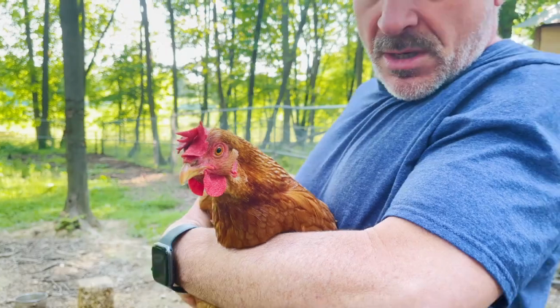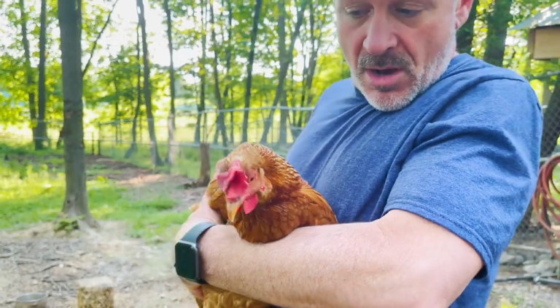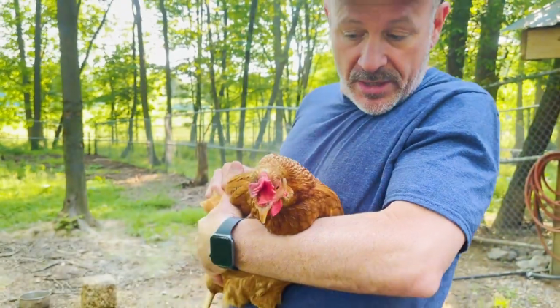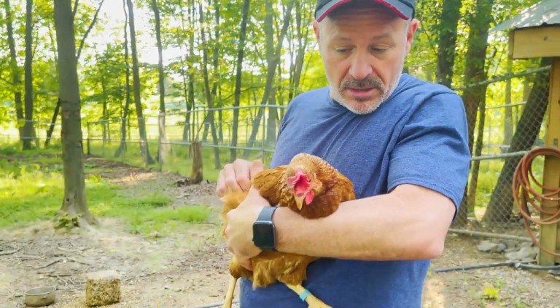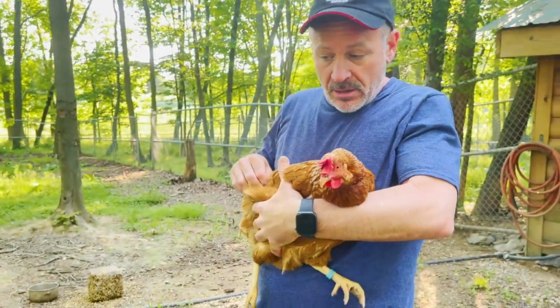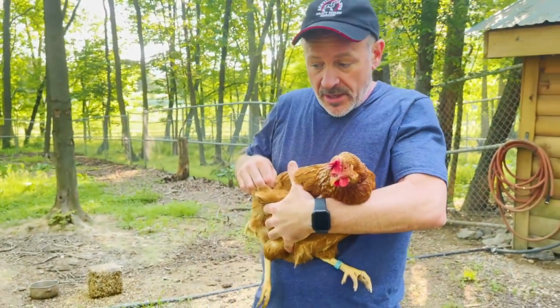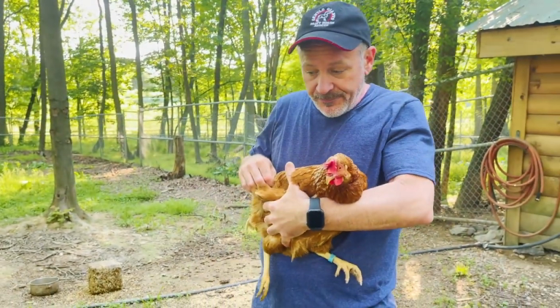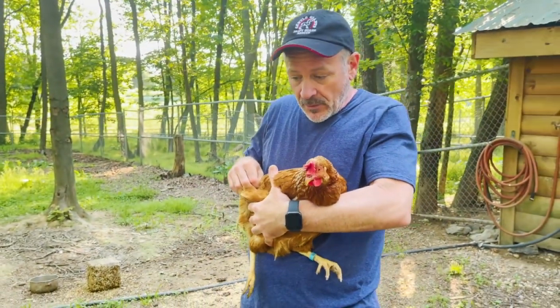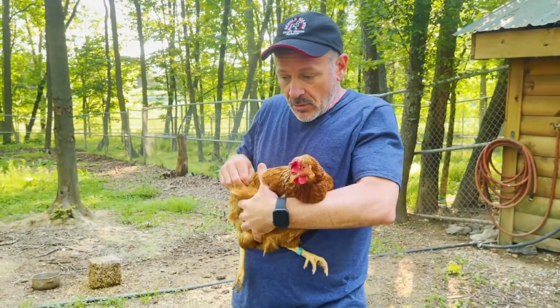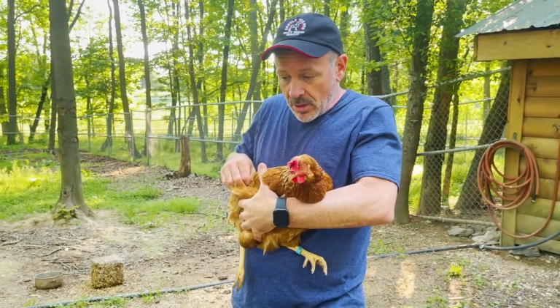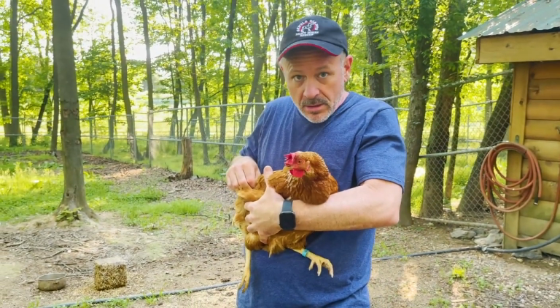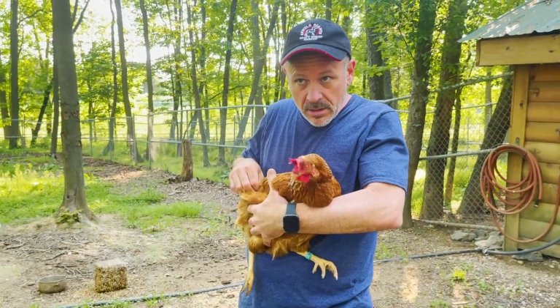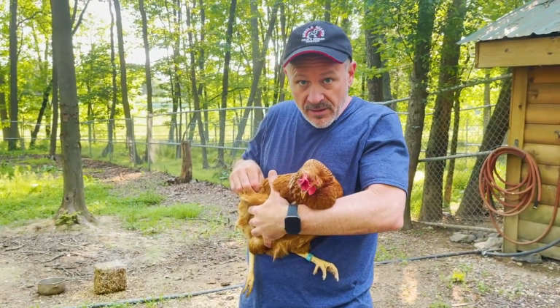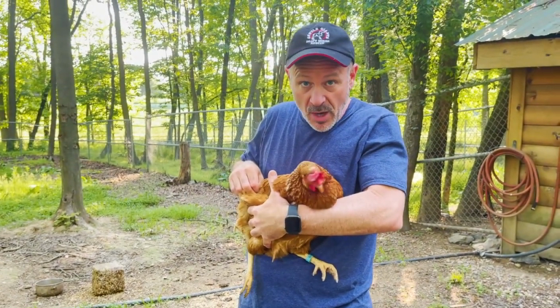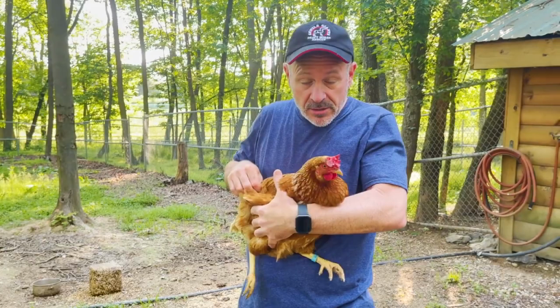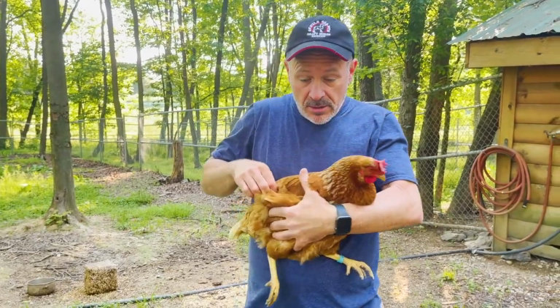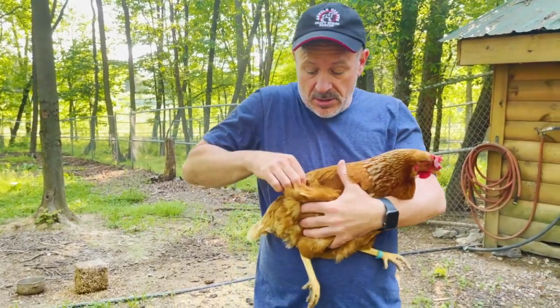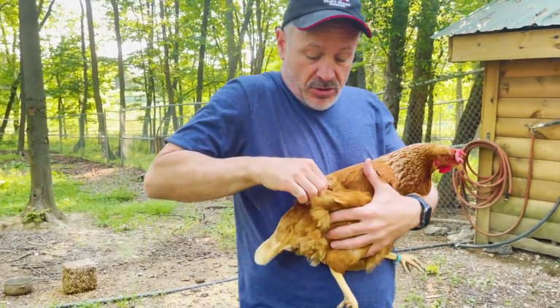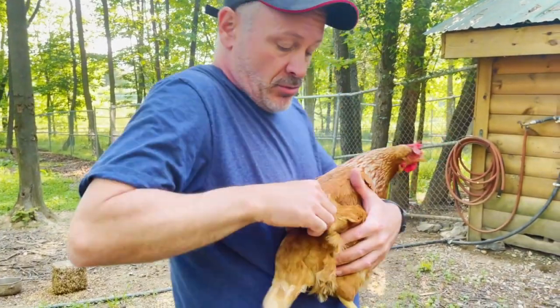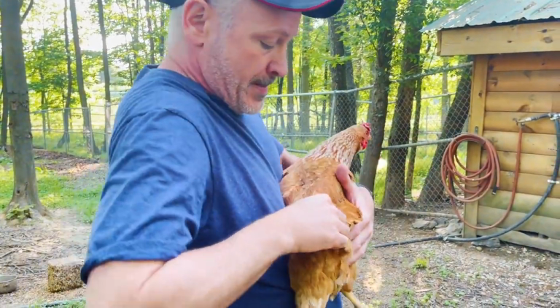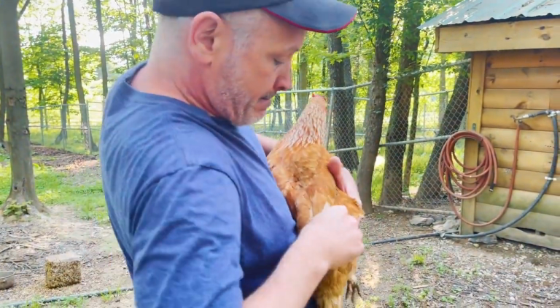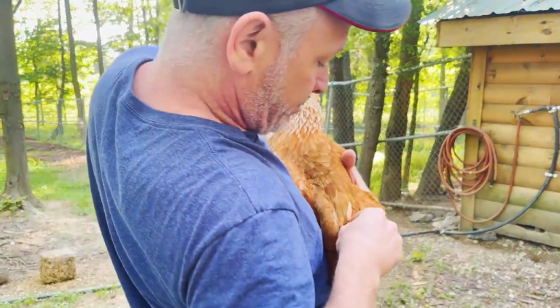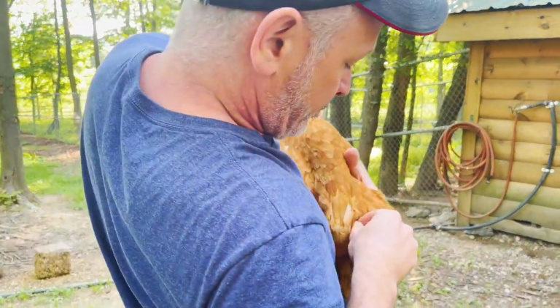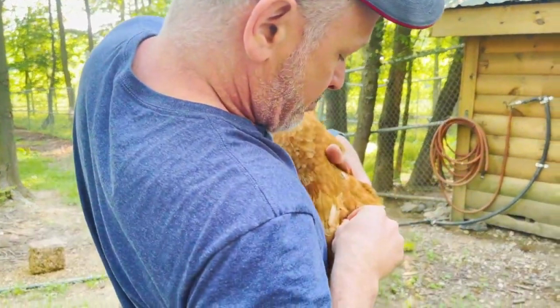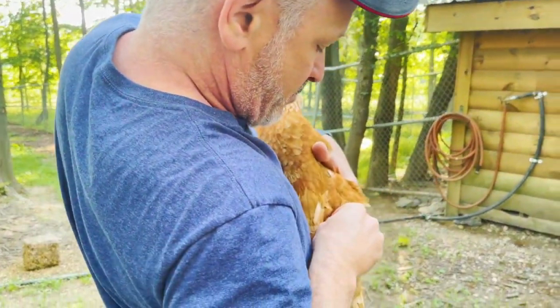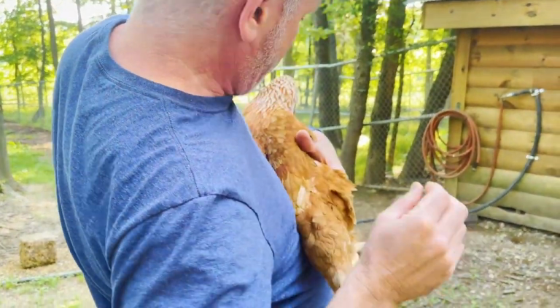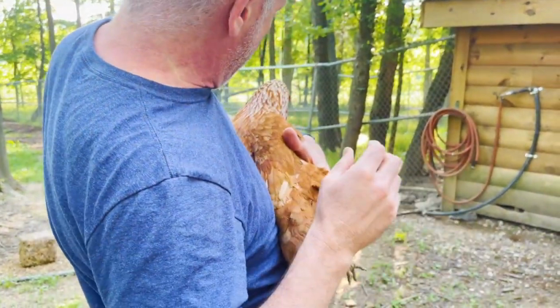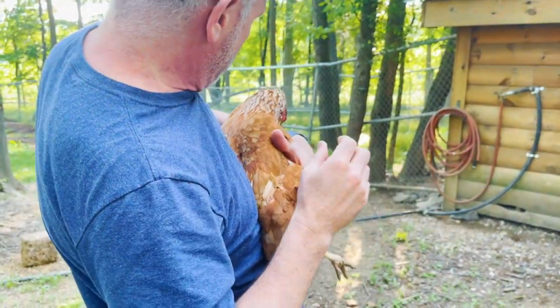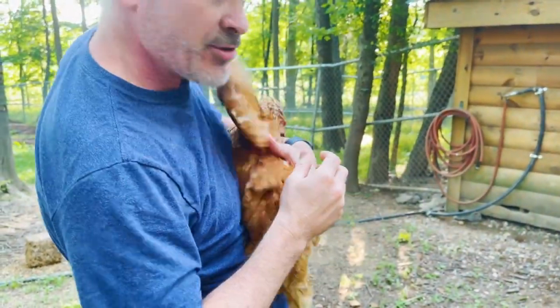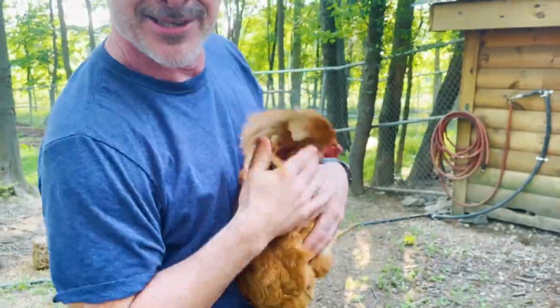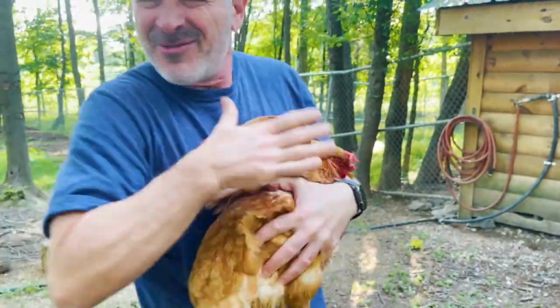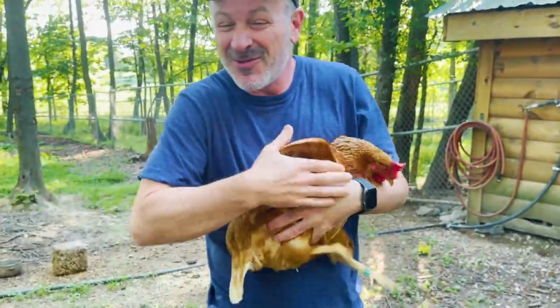All right. Ready? One. Everybody watching? Two. Three. Got it. Did you guys hear that? Whoa!